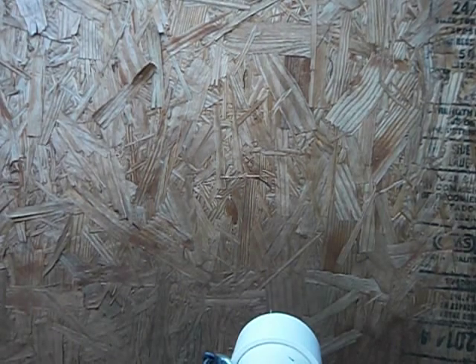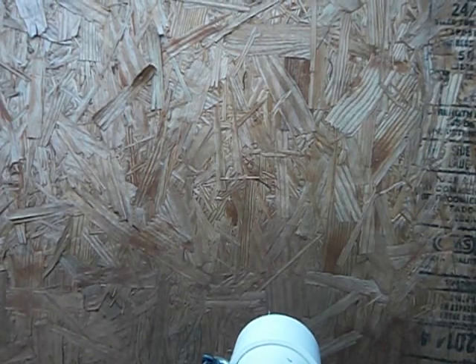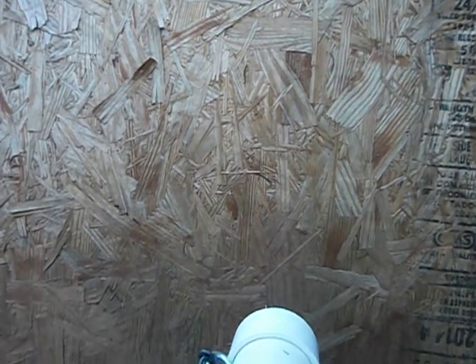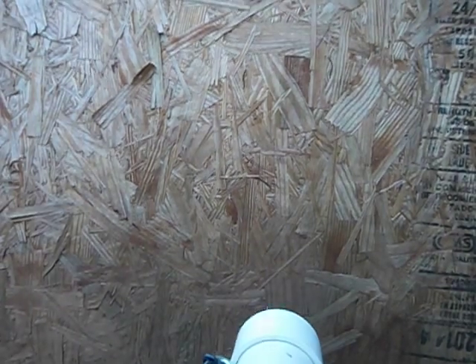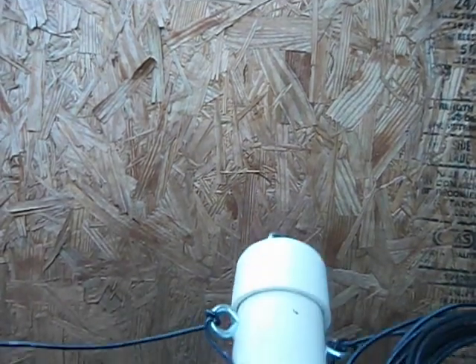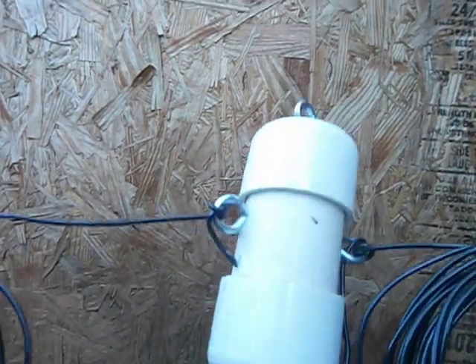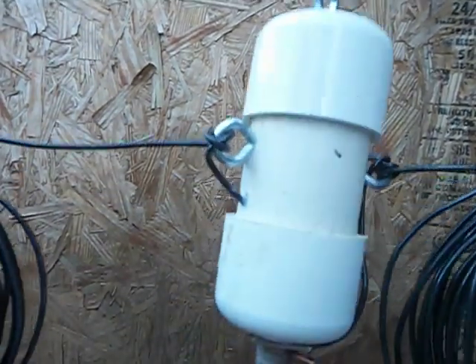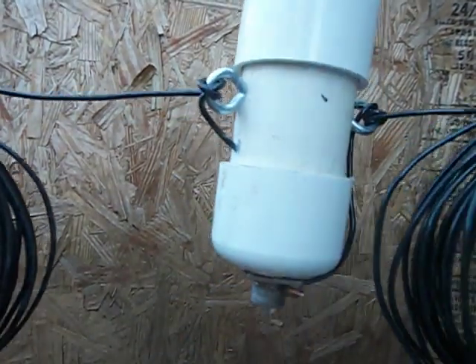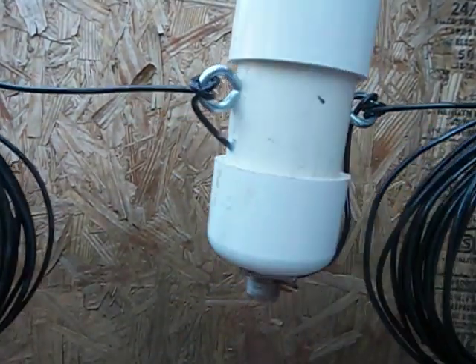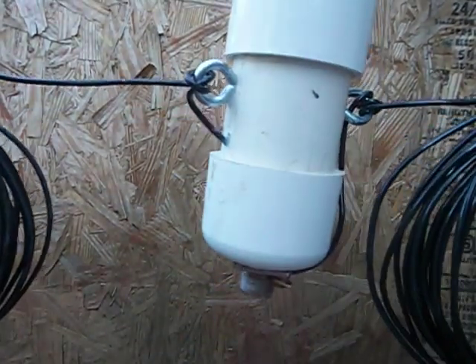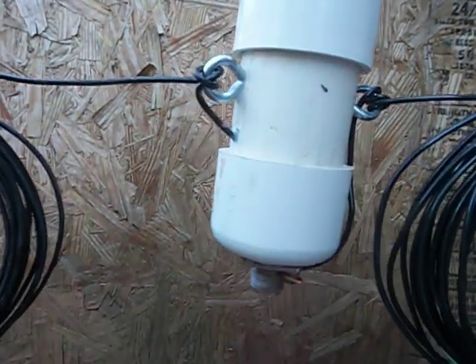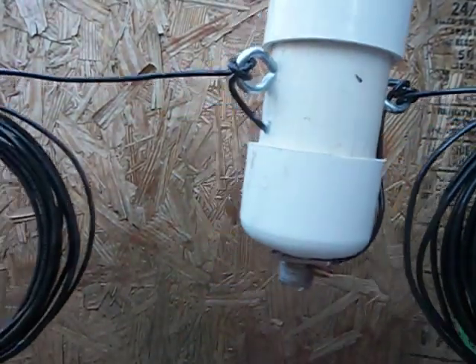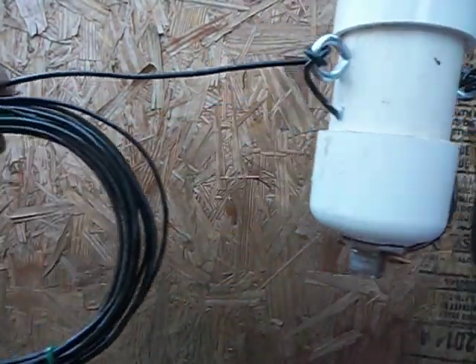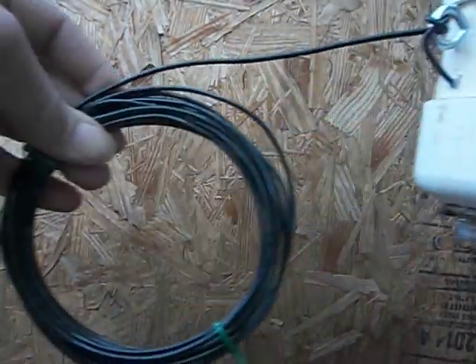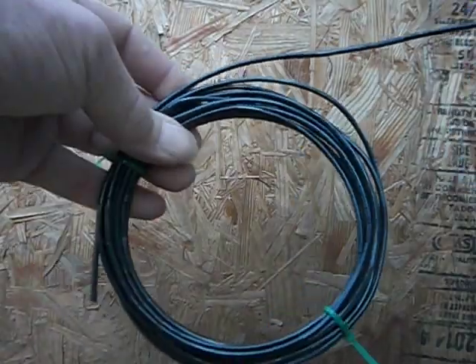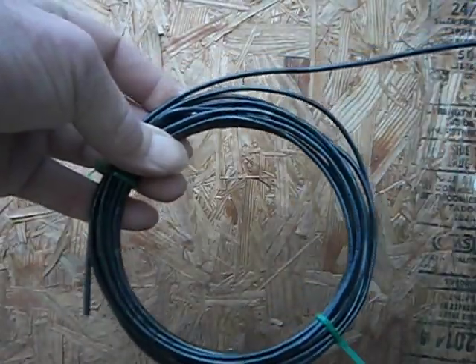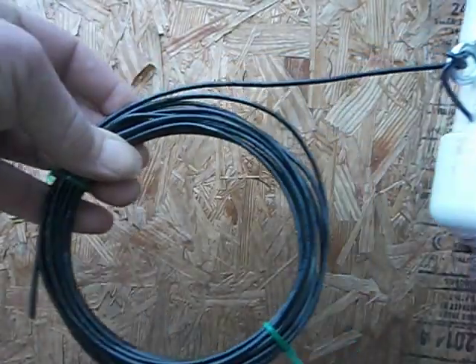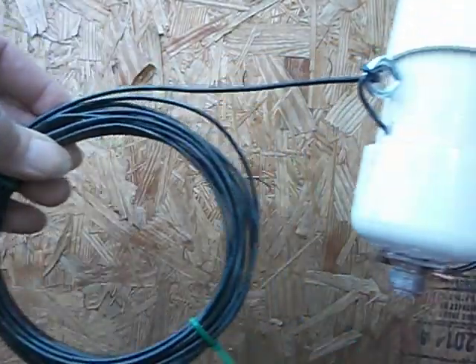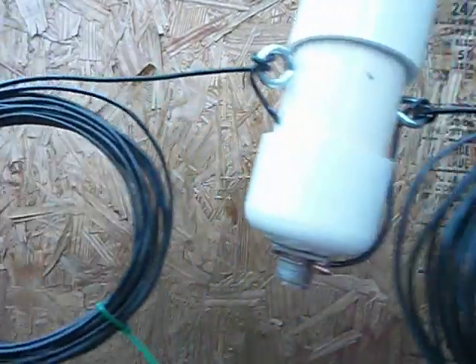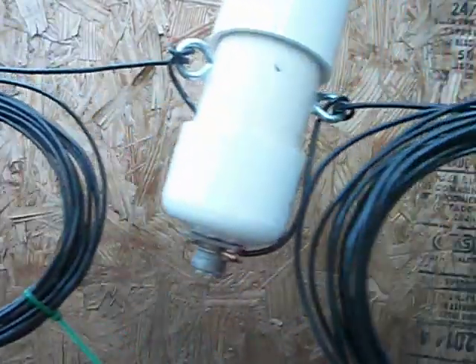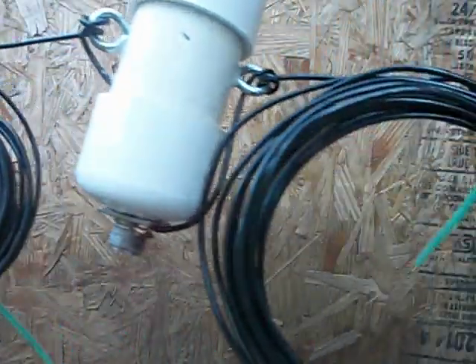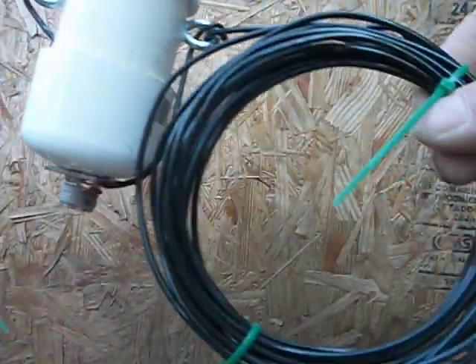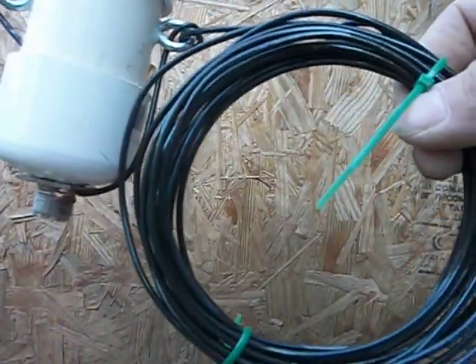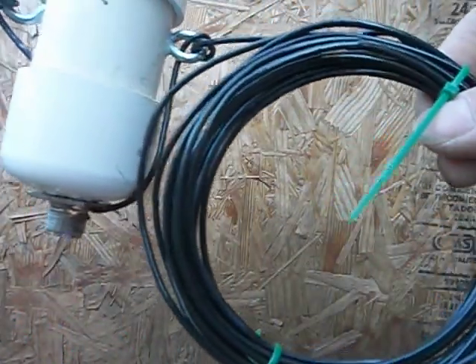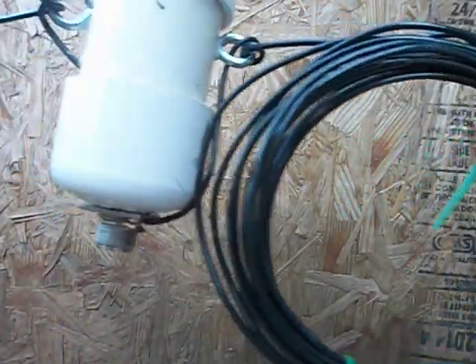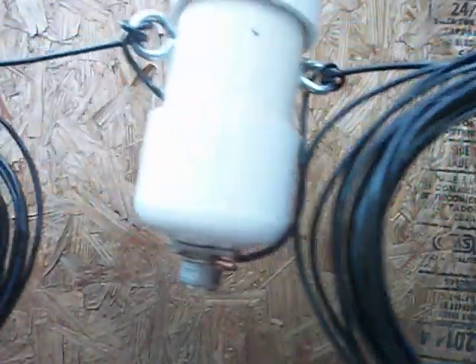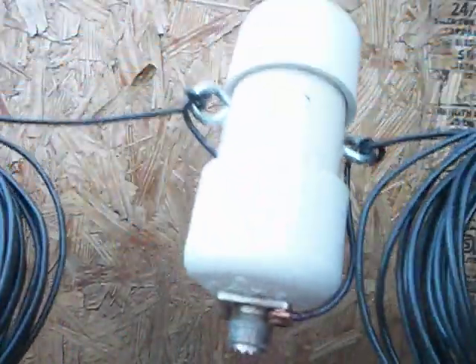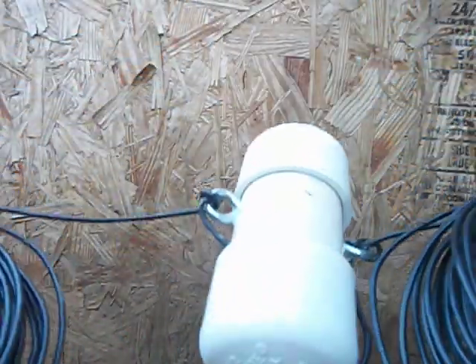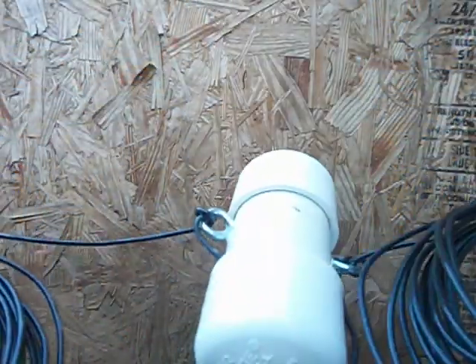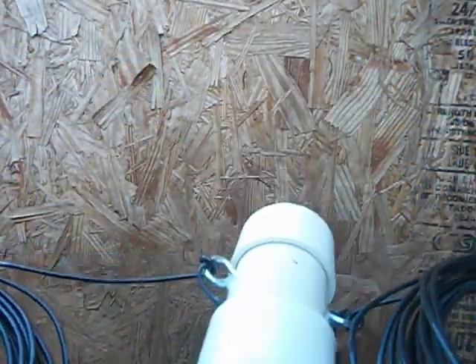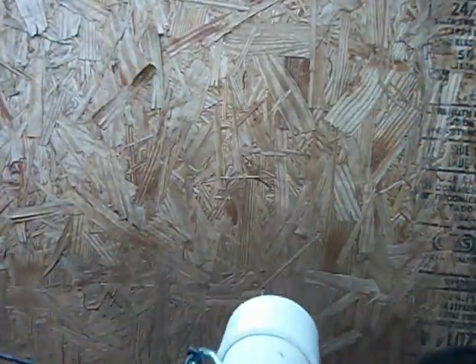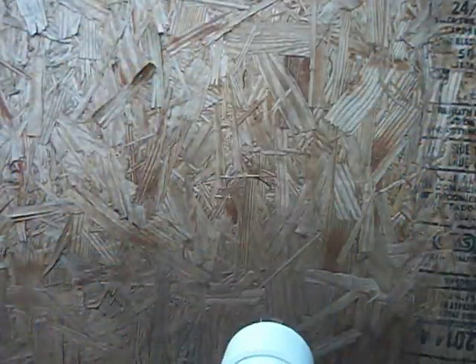It took me an hour to make and cost $17. I now have a 20 meter dipole. Thank y'all for watching, have a nice day.